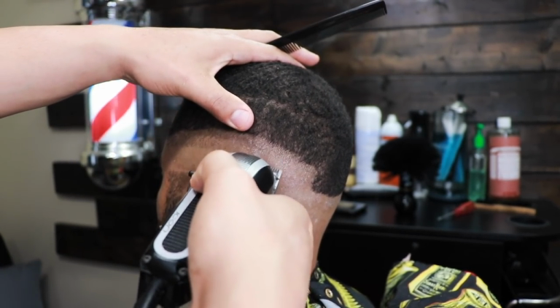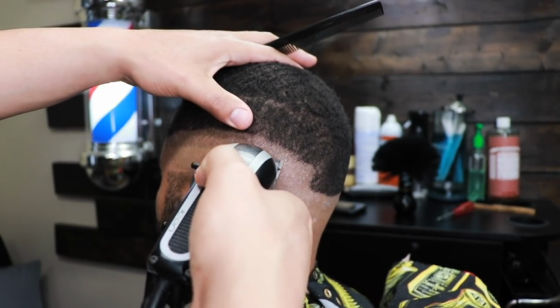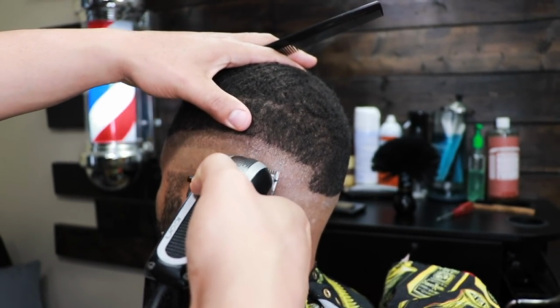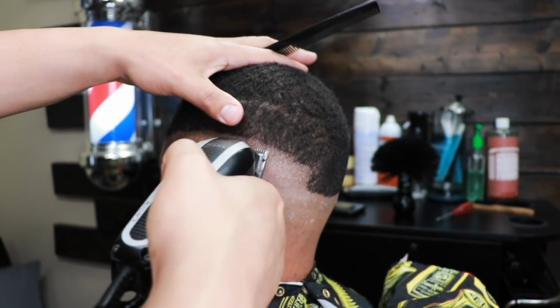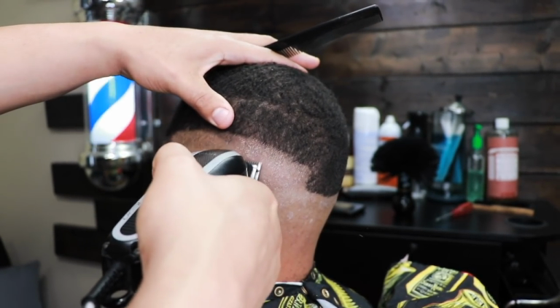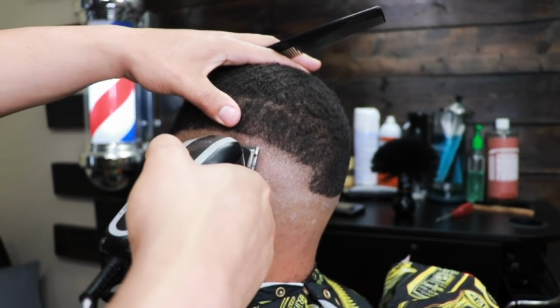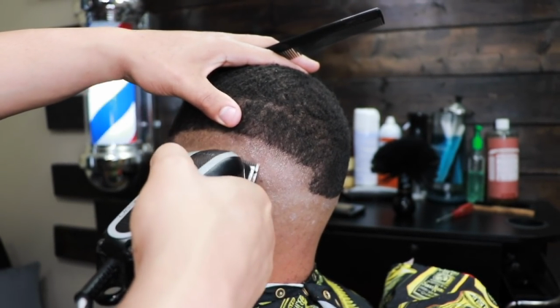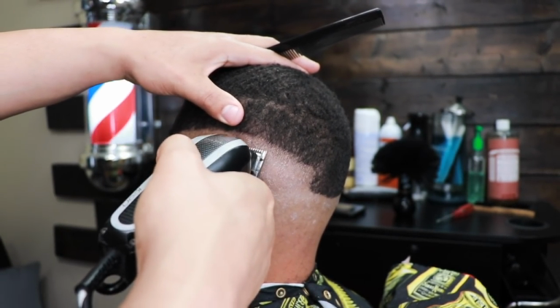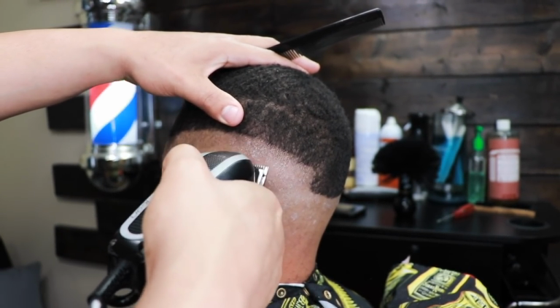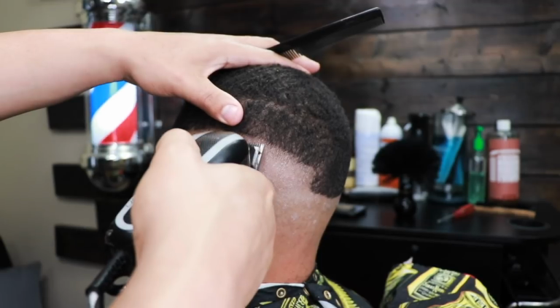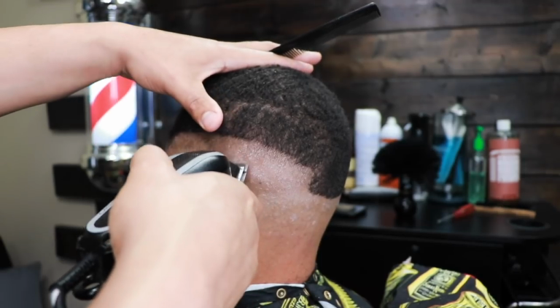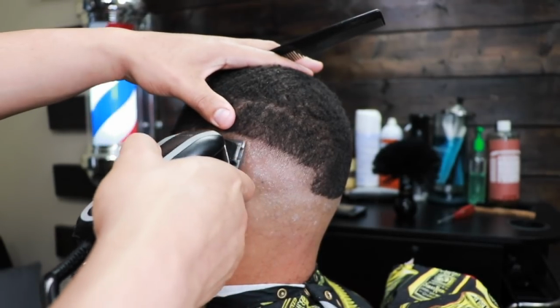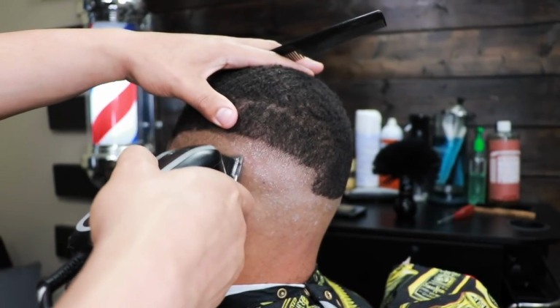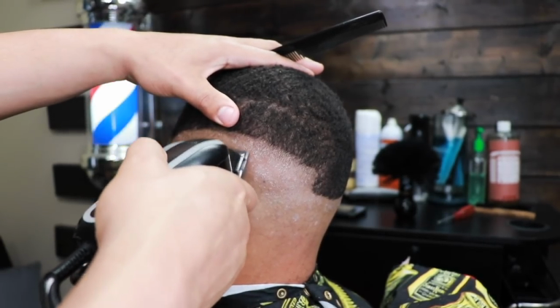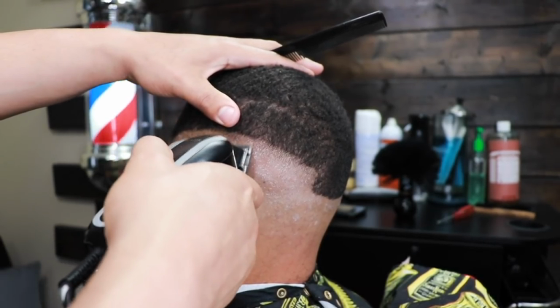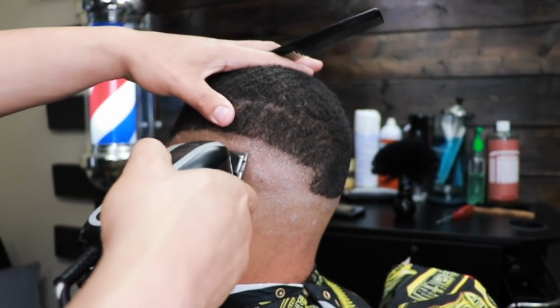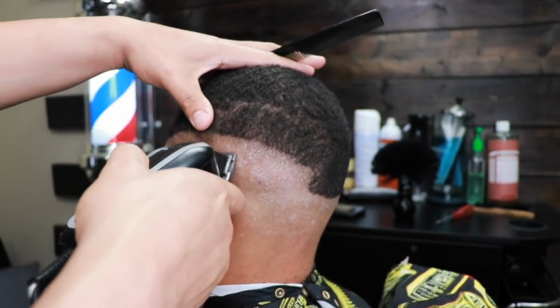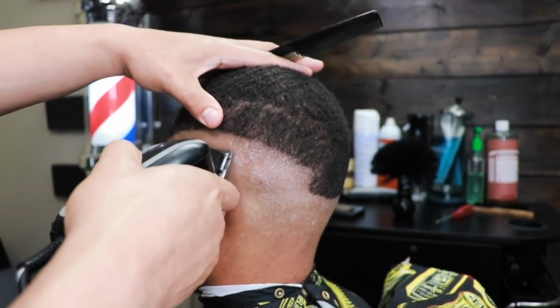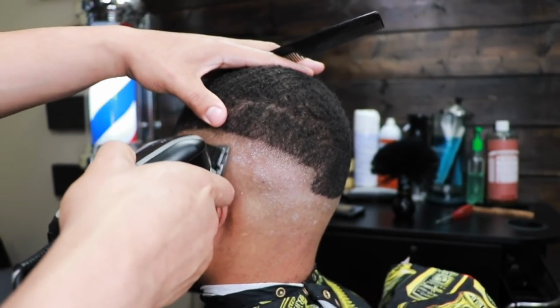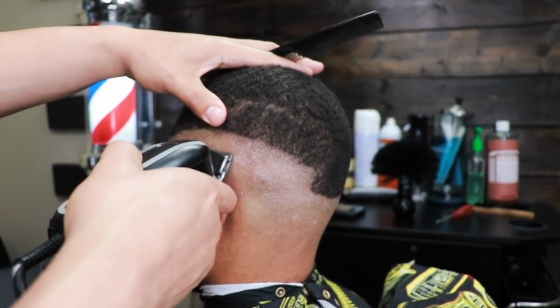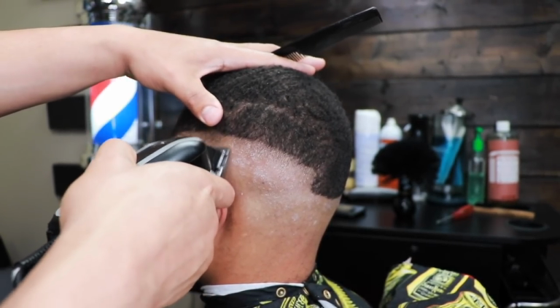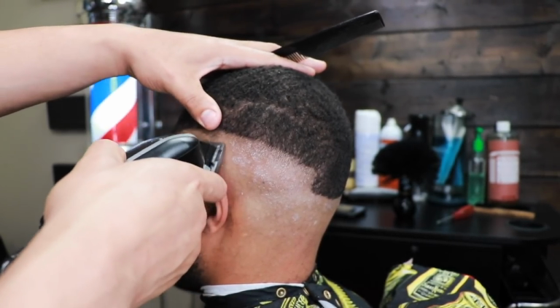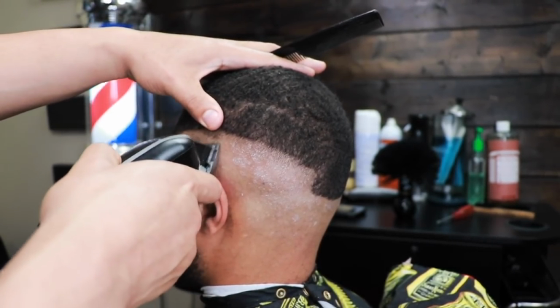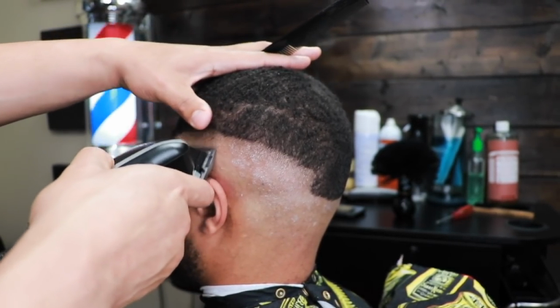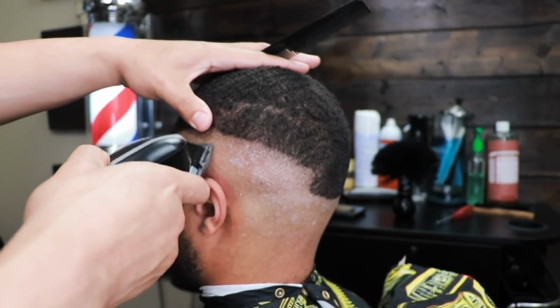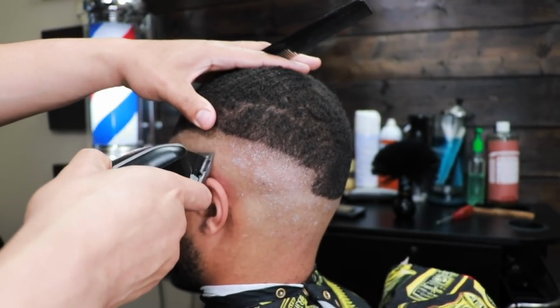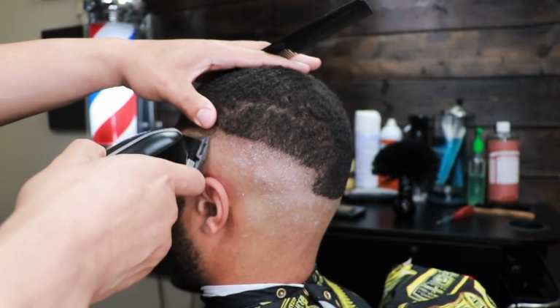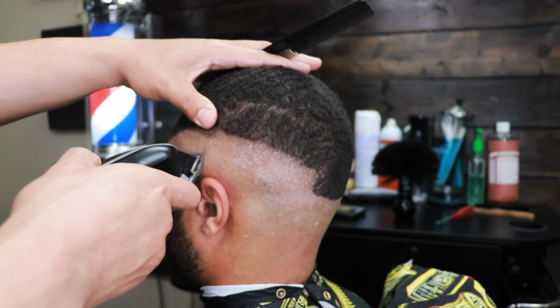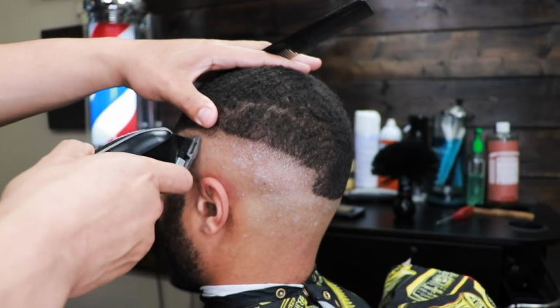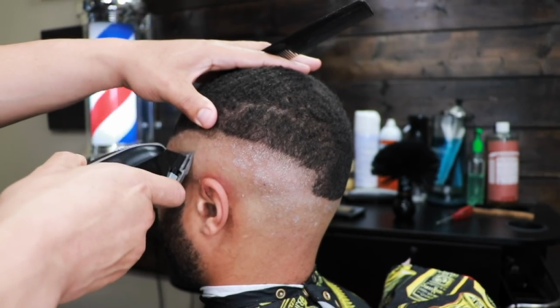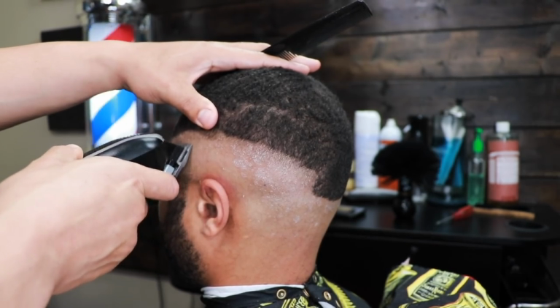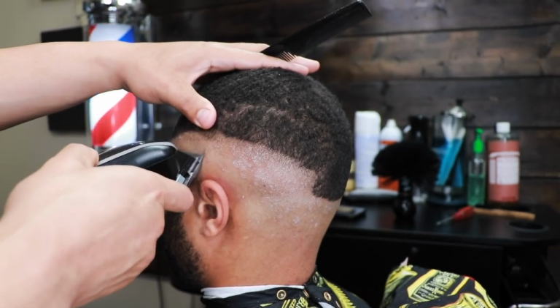Notice how I'm using my thumb to stretch the skin — that's a very helpful tip. Stretching the skin definitely helped me notice a difference in my blends.